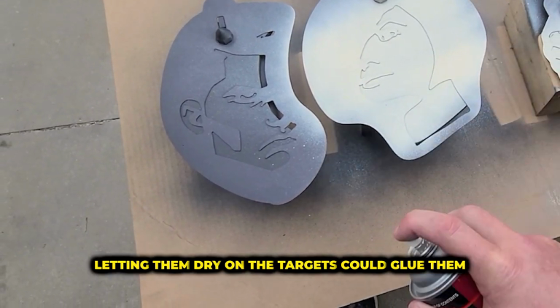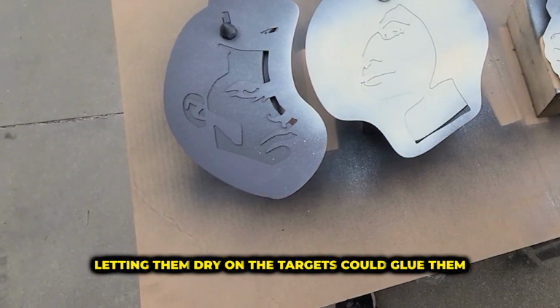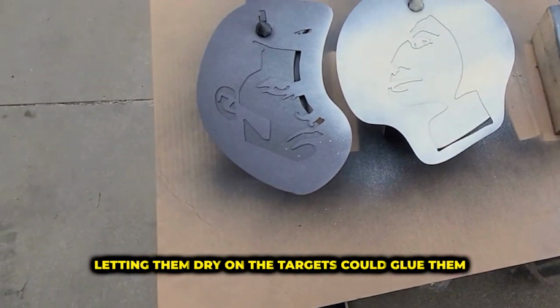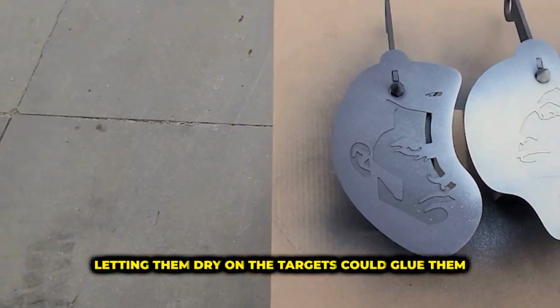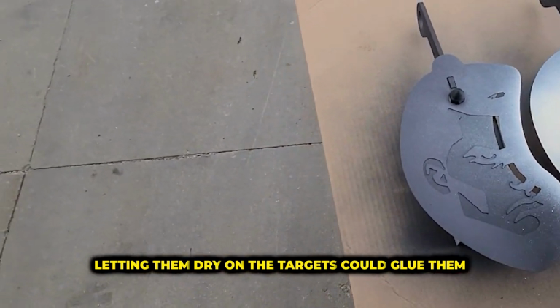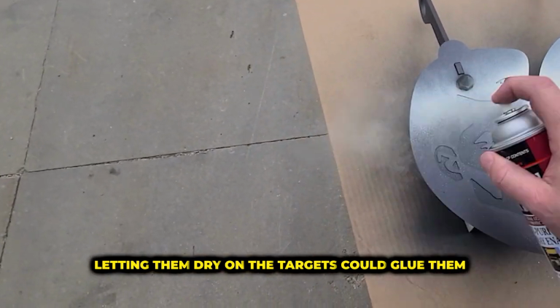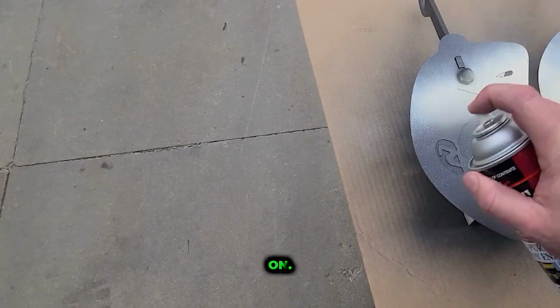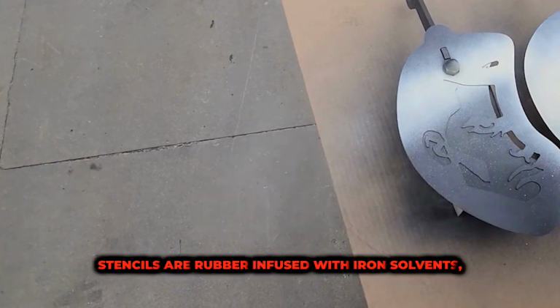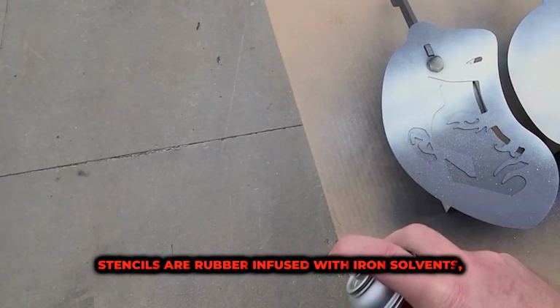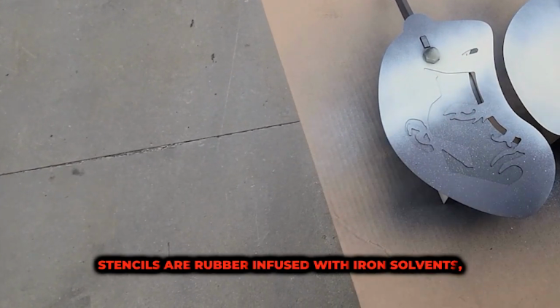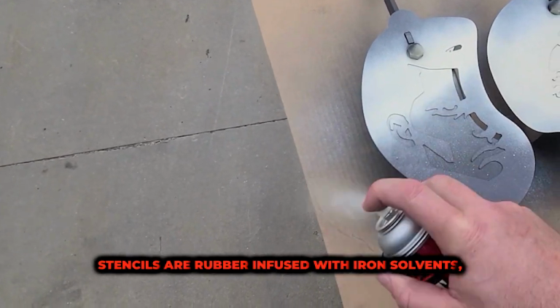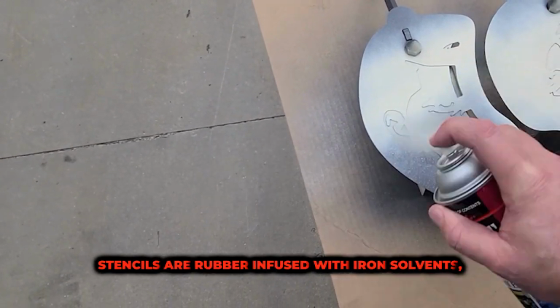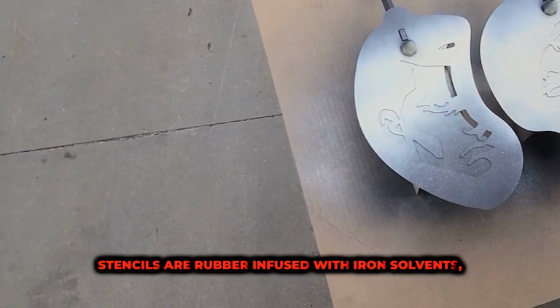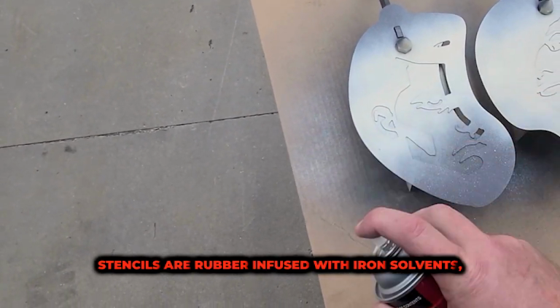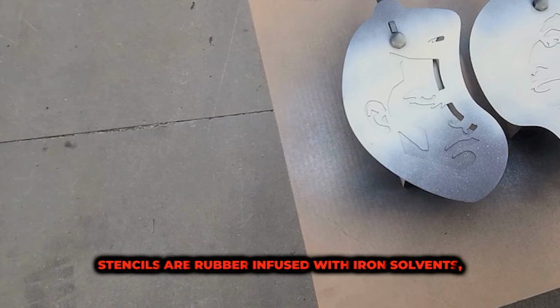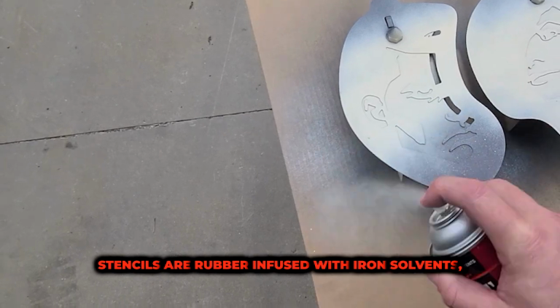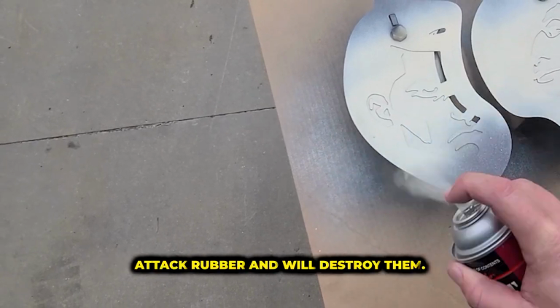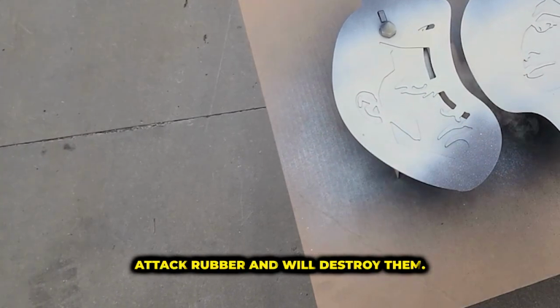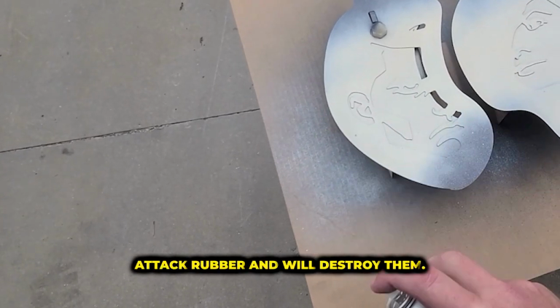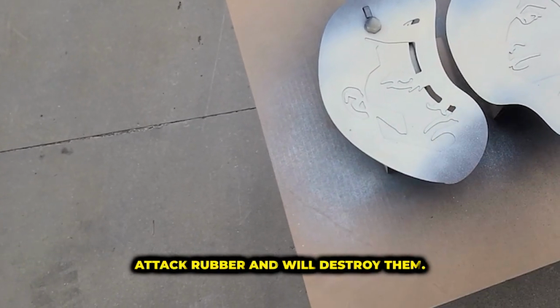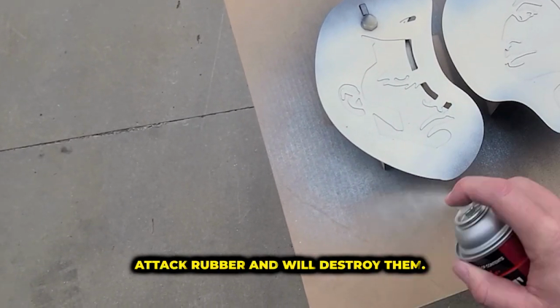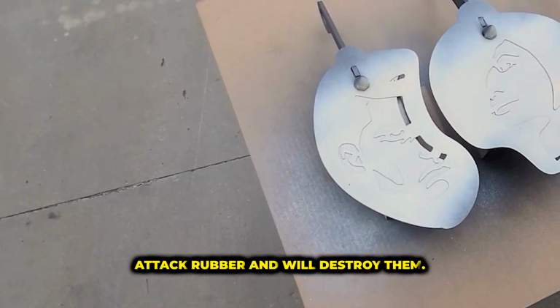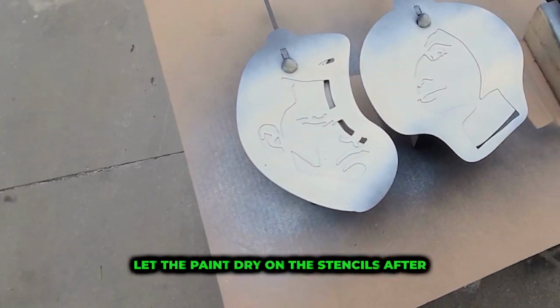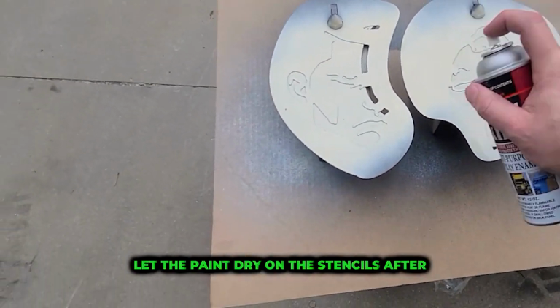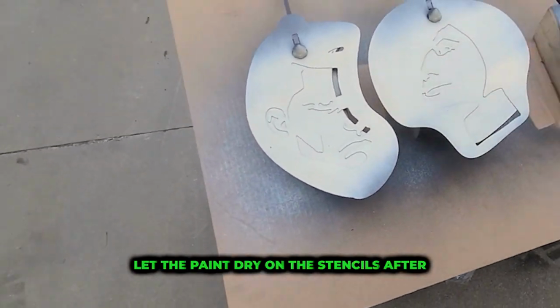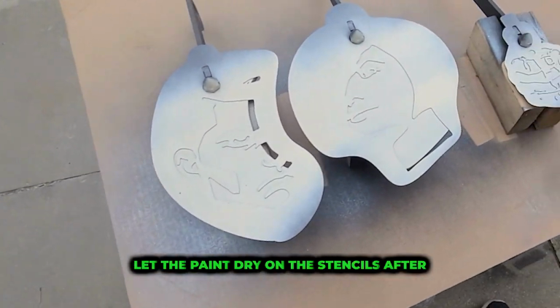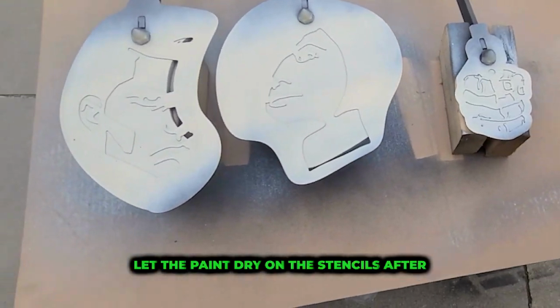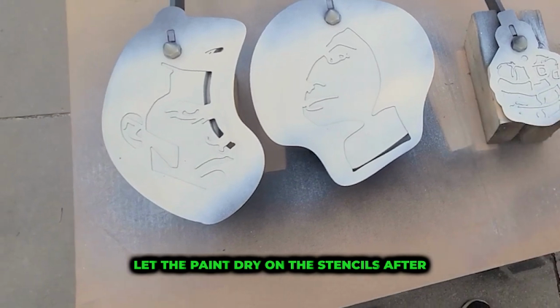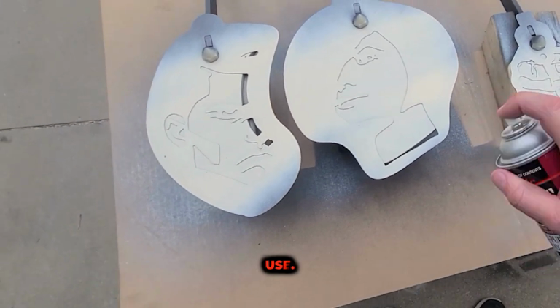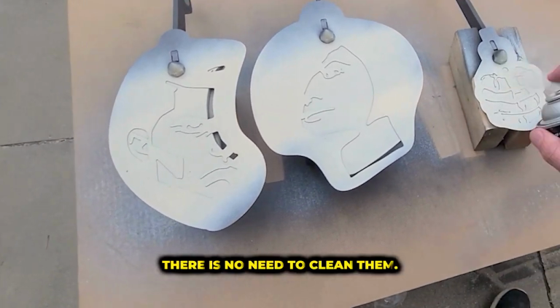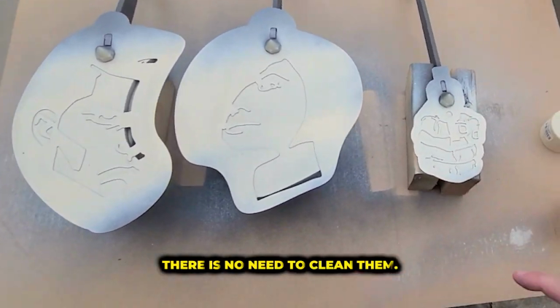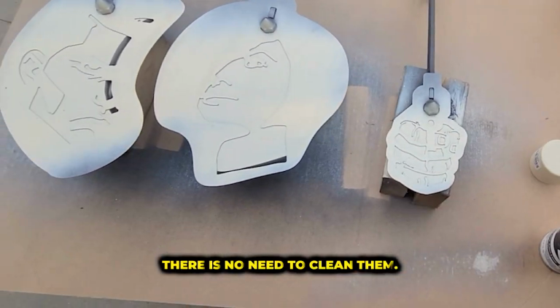You can and should remove the stencils immediately after painting. Letting them dry on the targets could glue them on. Stencils are rubber infused with iron. Solvents attack rubber and will destroy them. Let the paint dry on the stencils after use — there is no need to clean them.